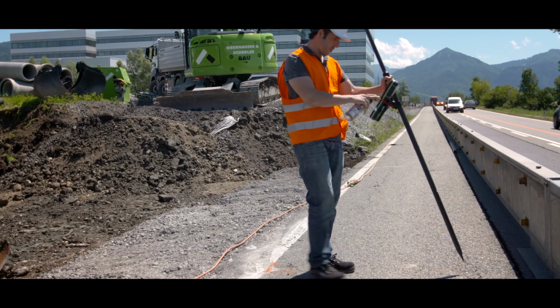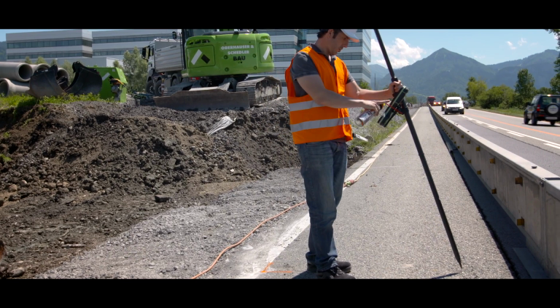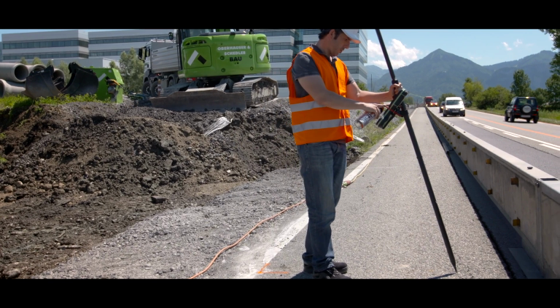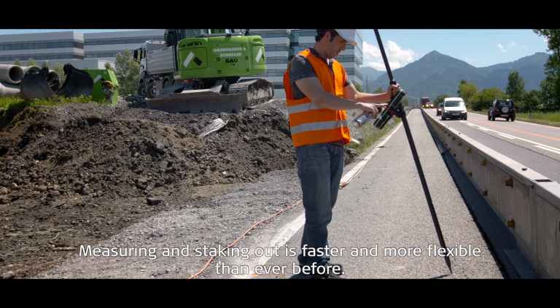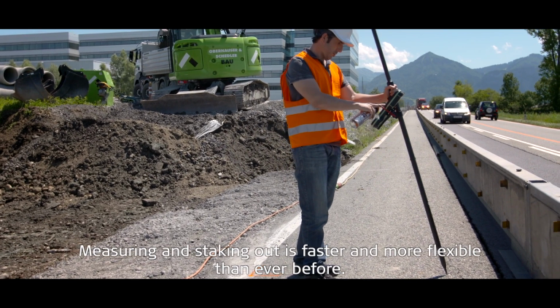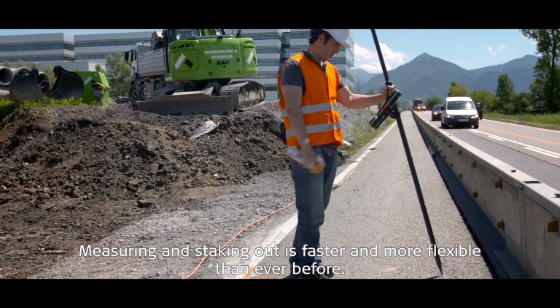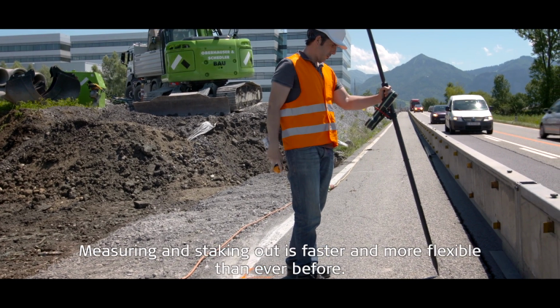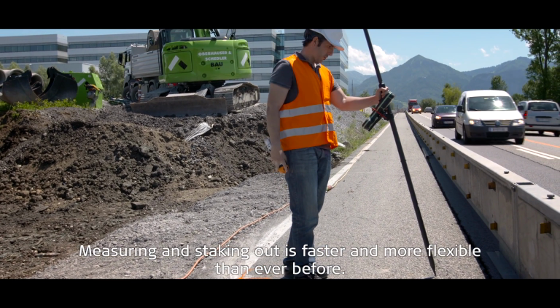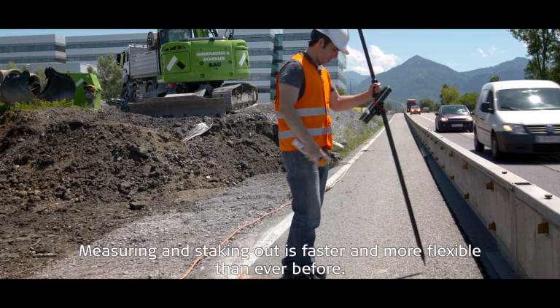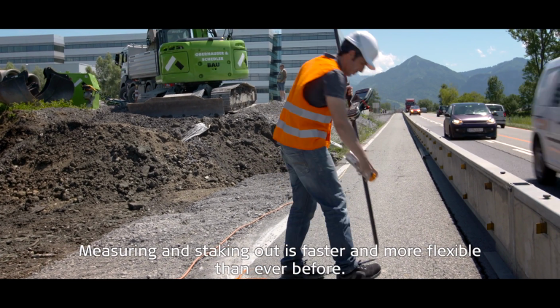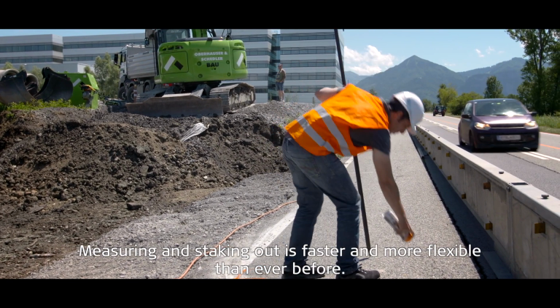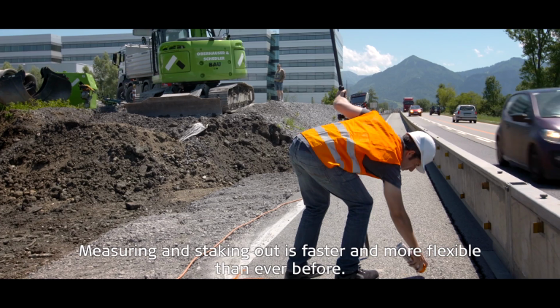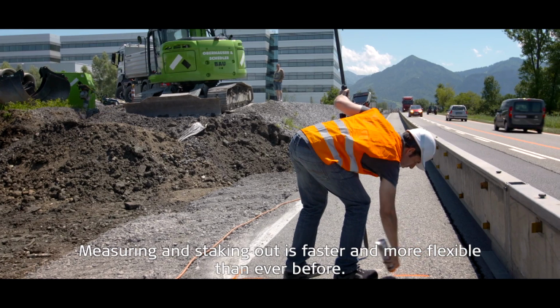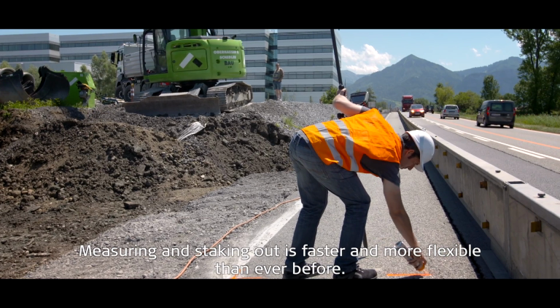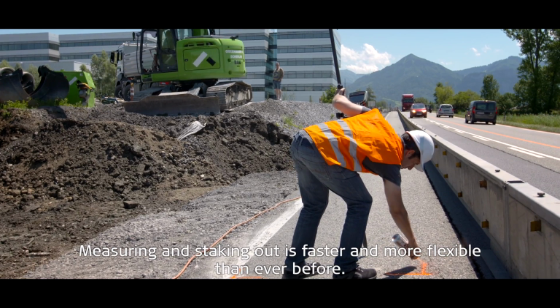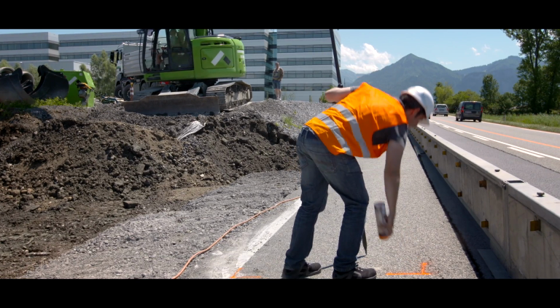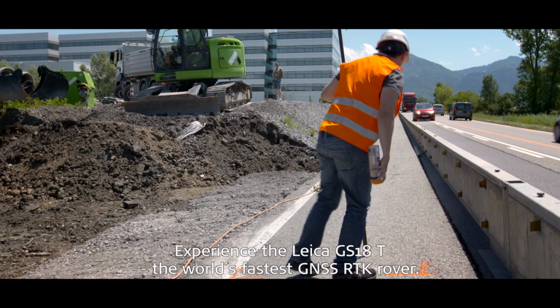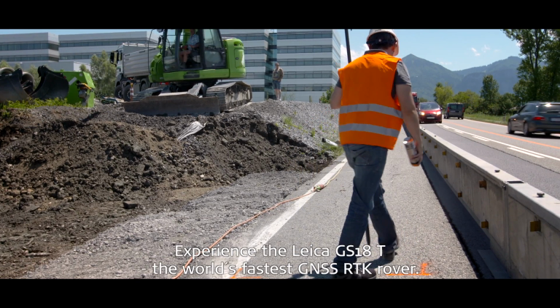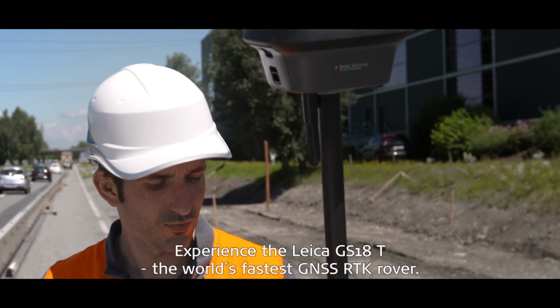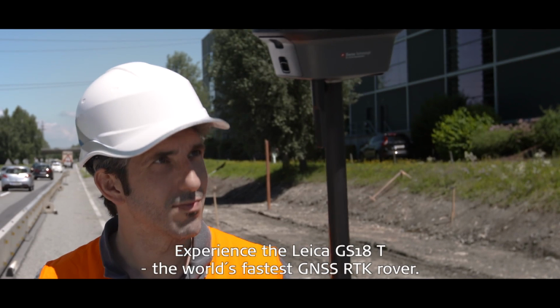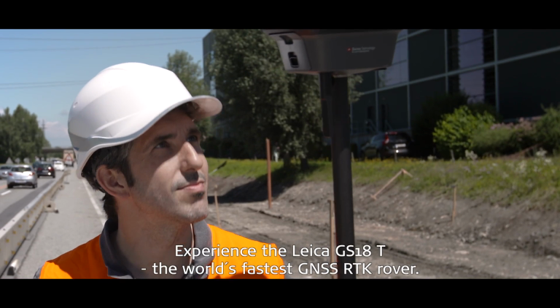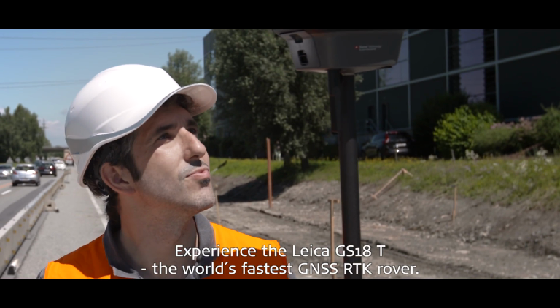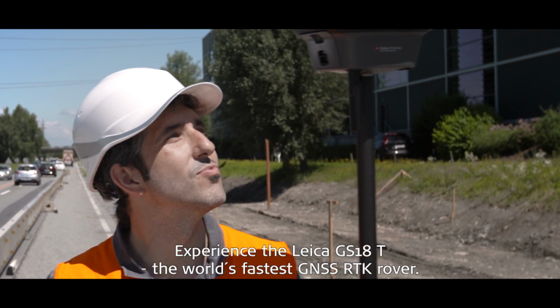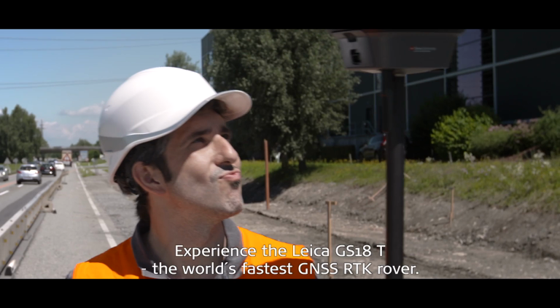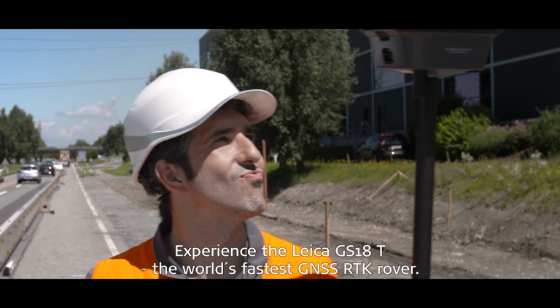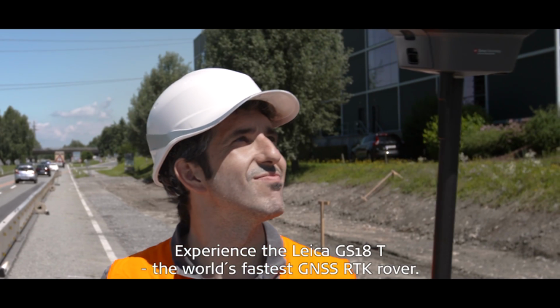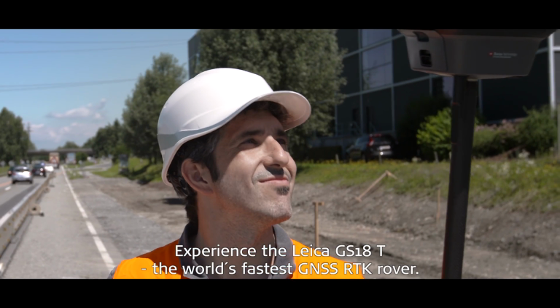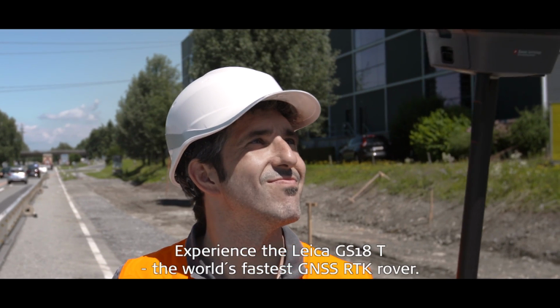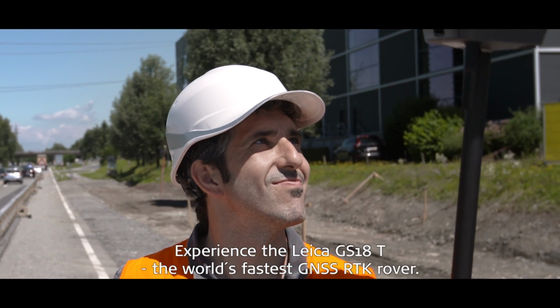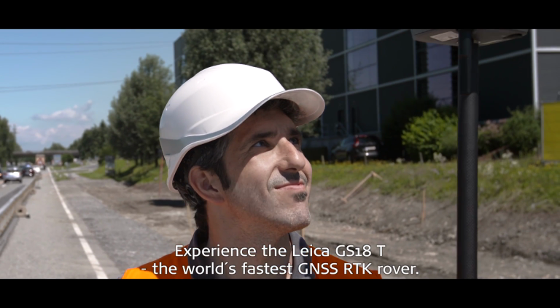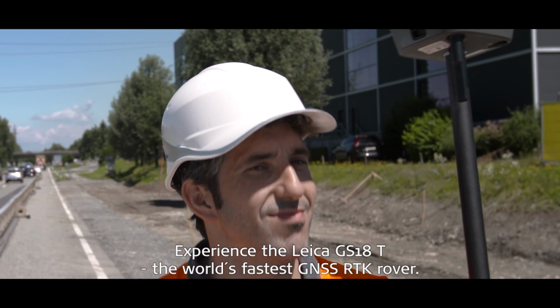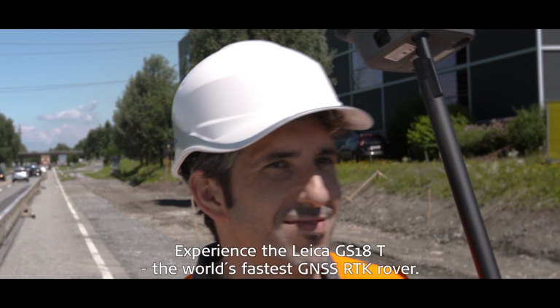Measuring and staking out is faster and more flexible than ever before. Experience the Leica GS18T, the world's fastest GNSS RTK rover.